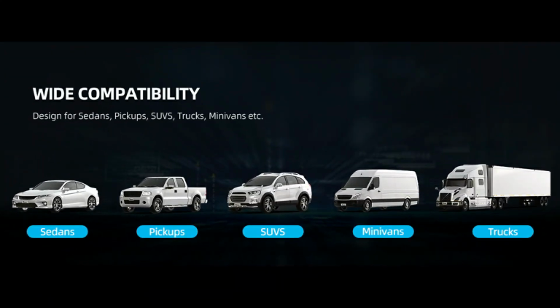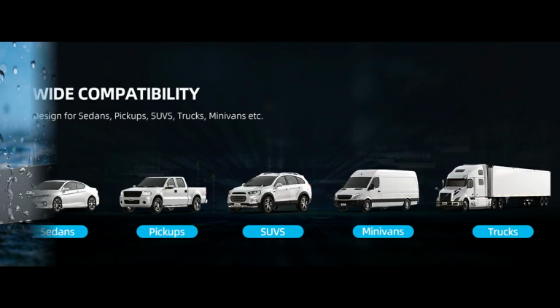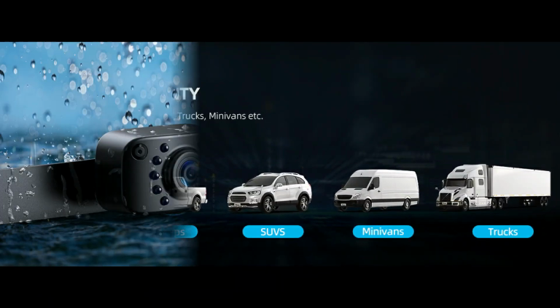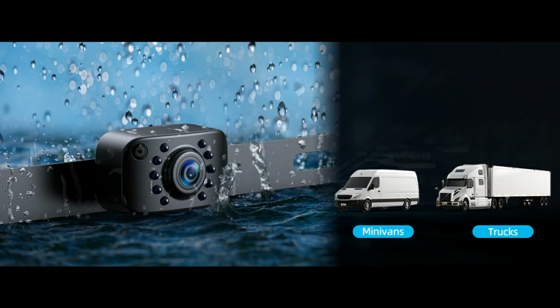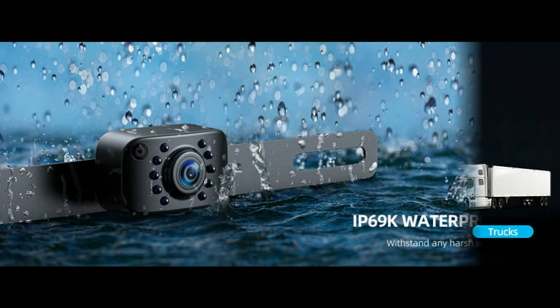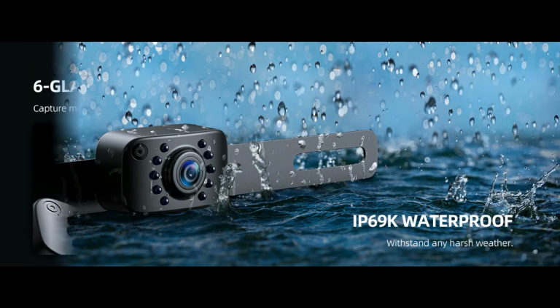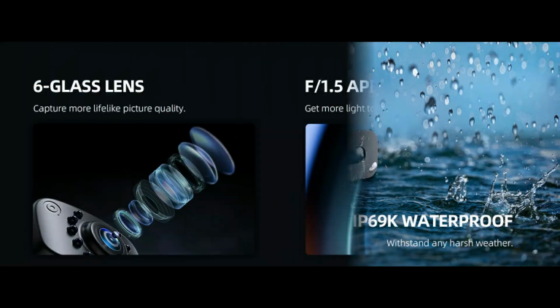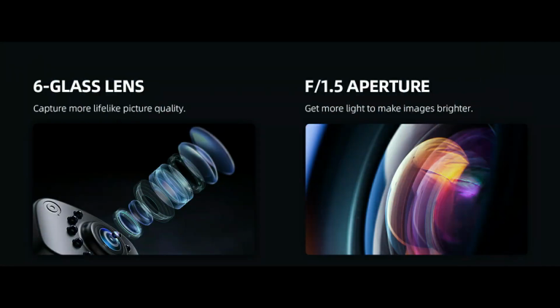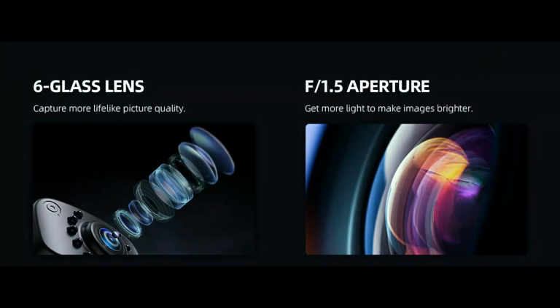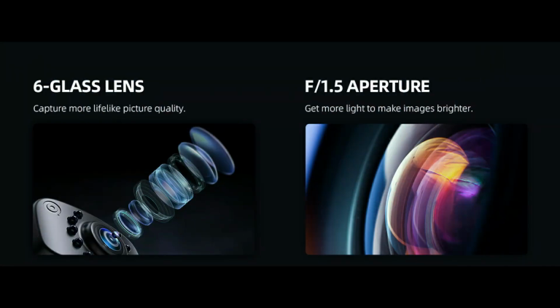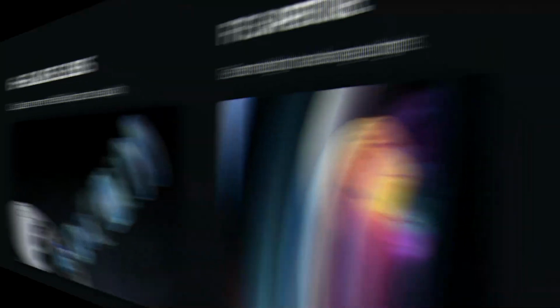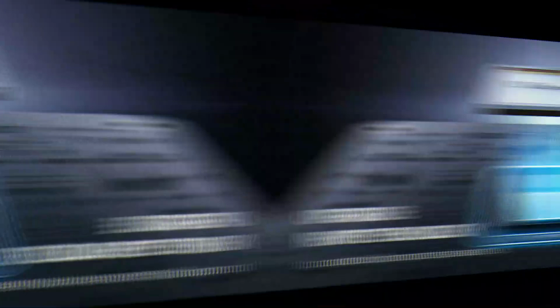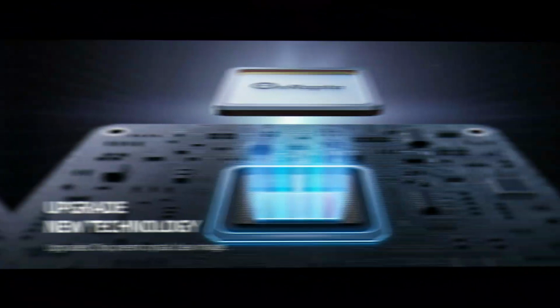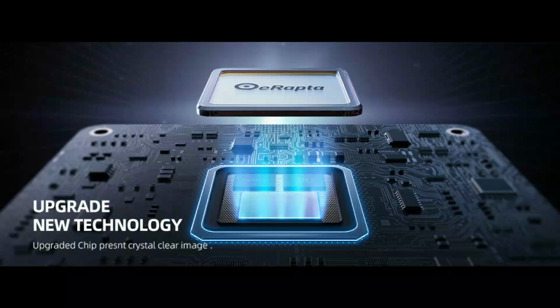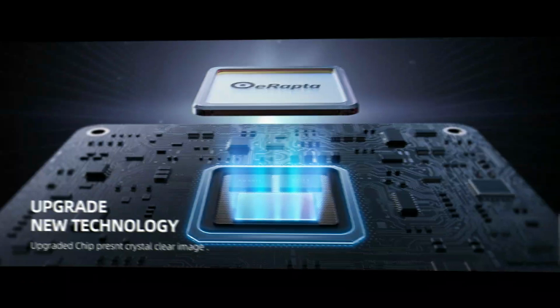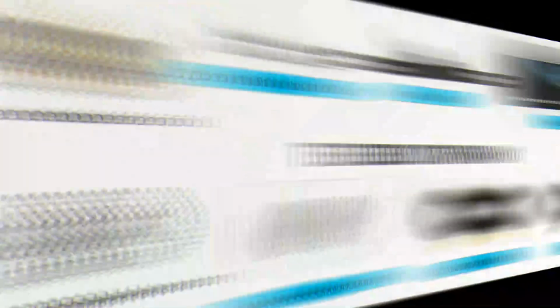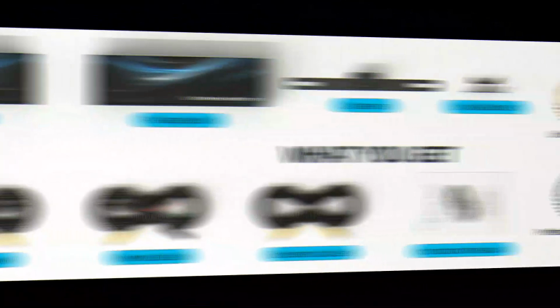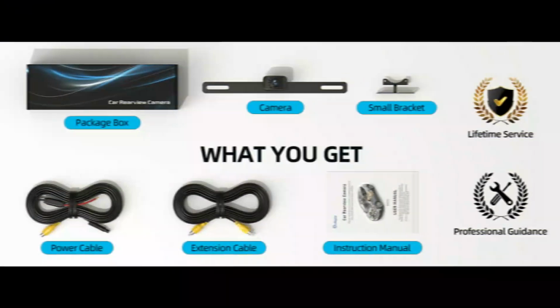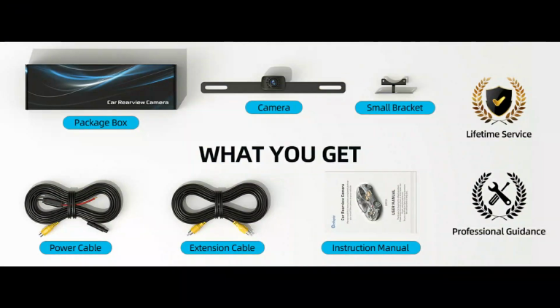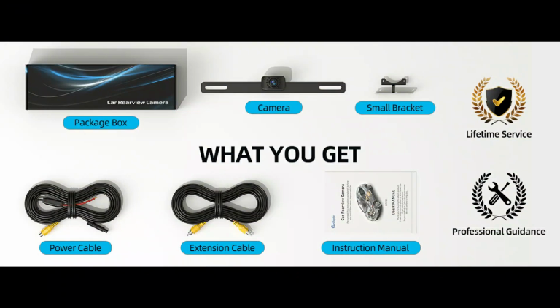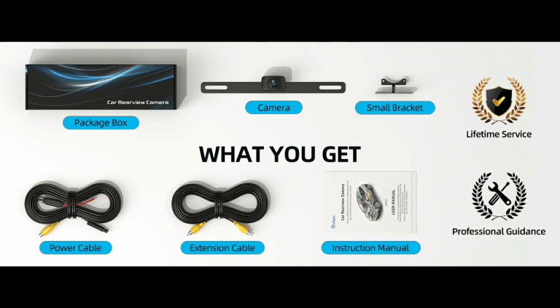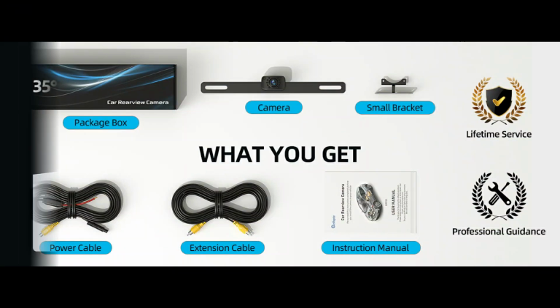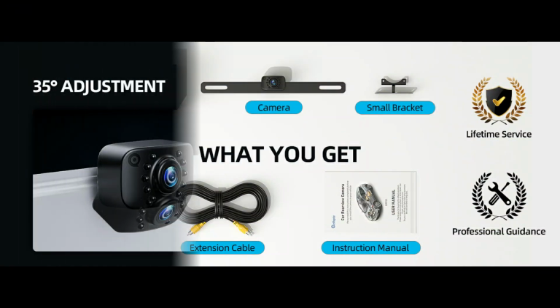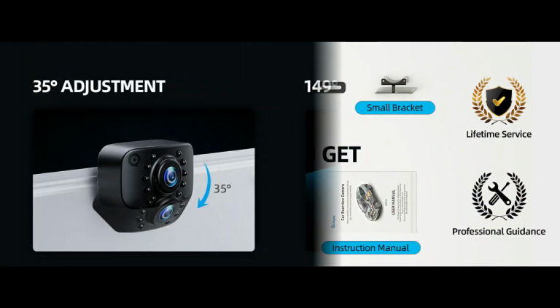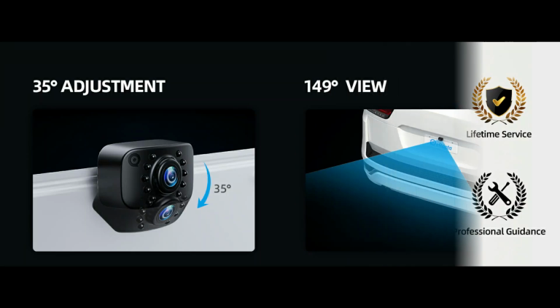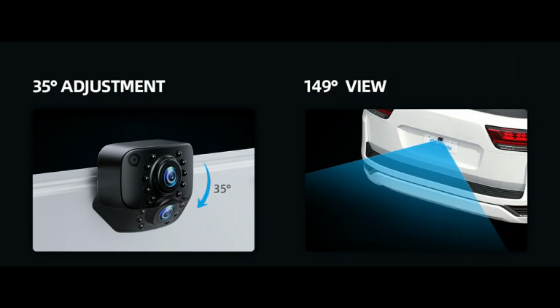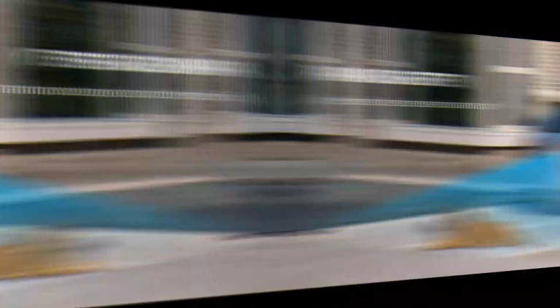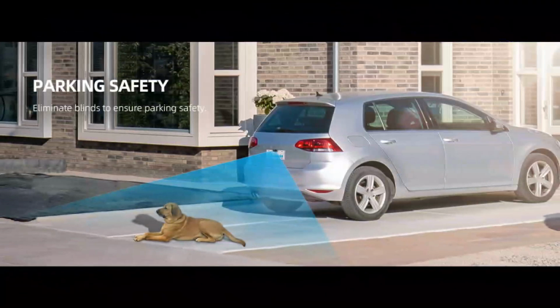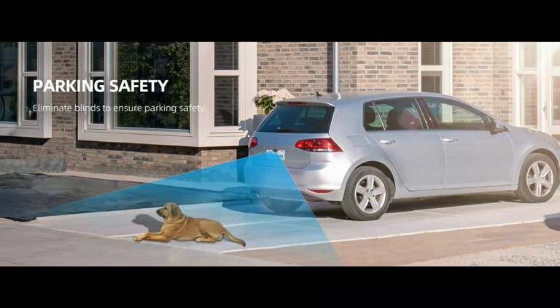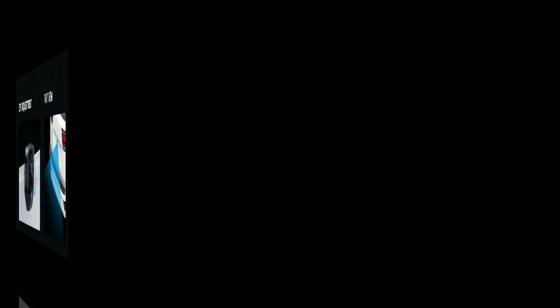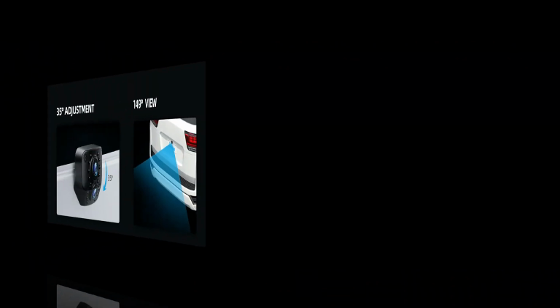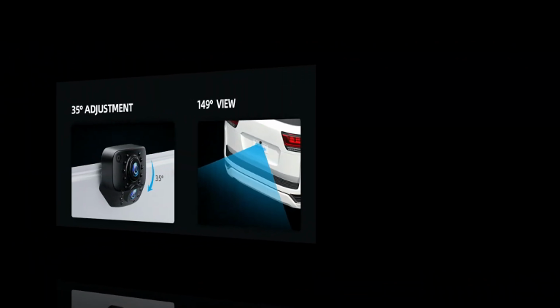IP69K waterproof — the camera is made of hard metal housing with high-density impermeable material offering efficient dustproof, shockproof, and waterproof performance to ensure the camera lasts for a long time. Features a 149-degree wide view with up and down adjustable angle.